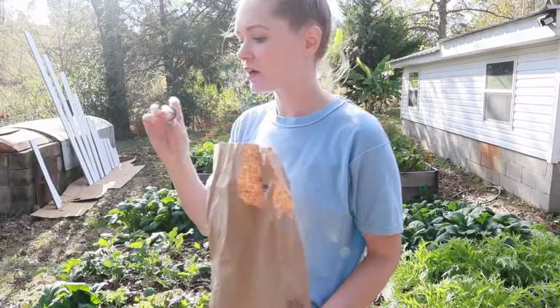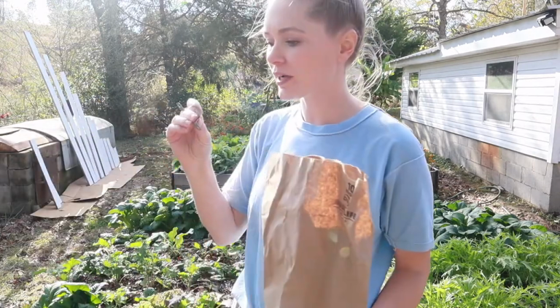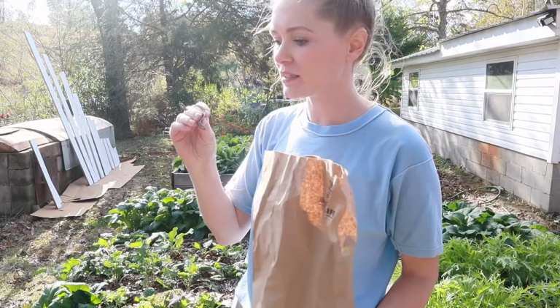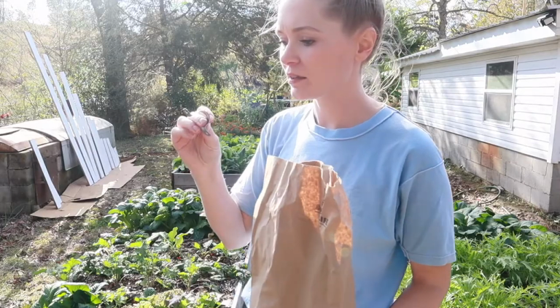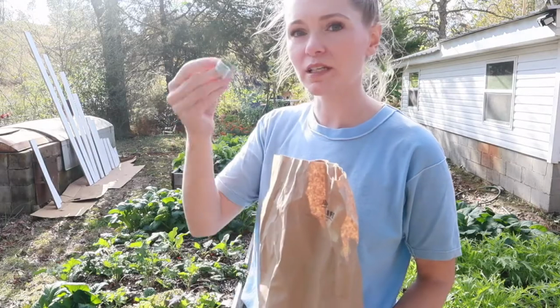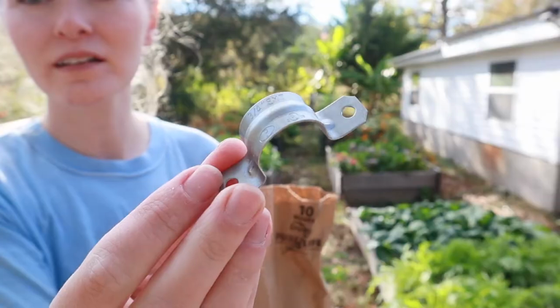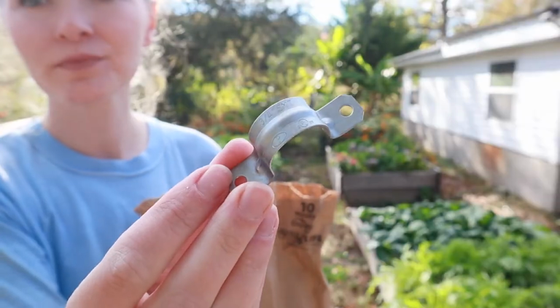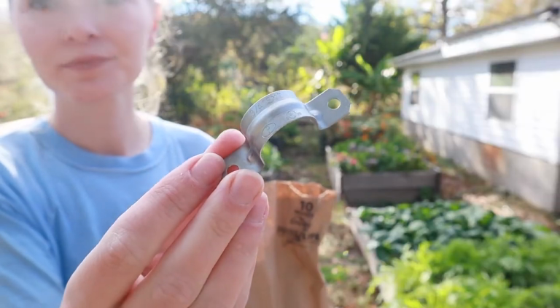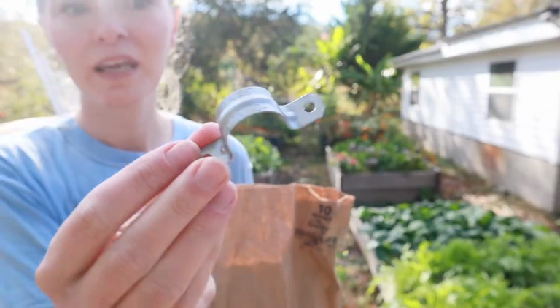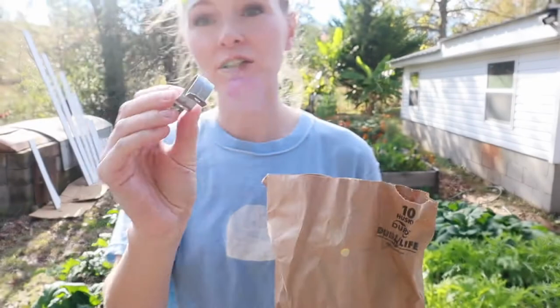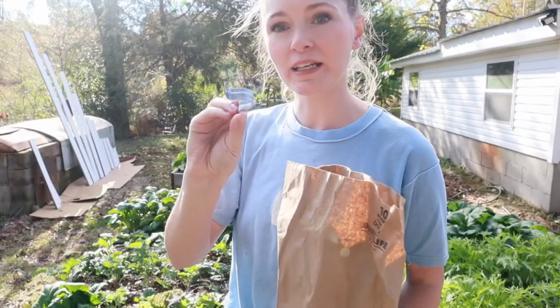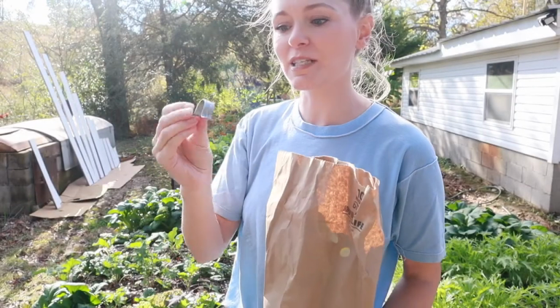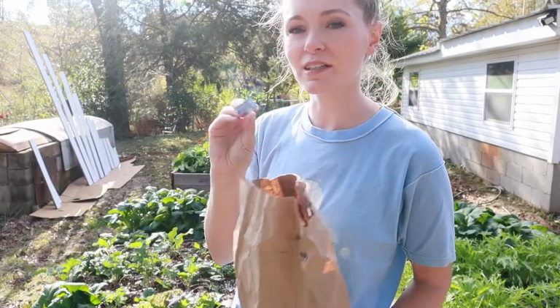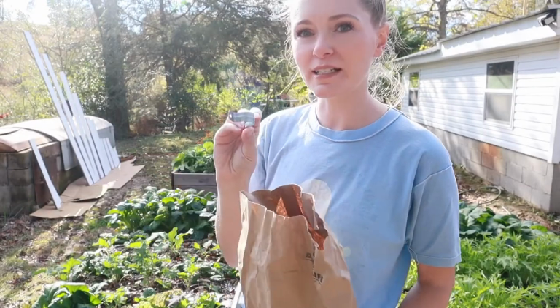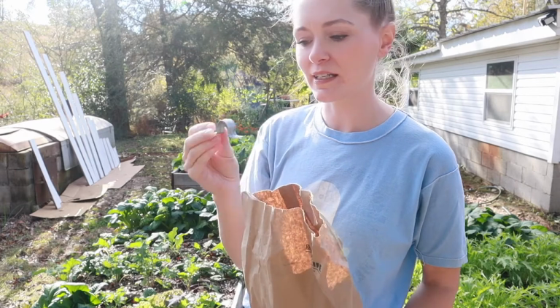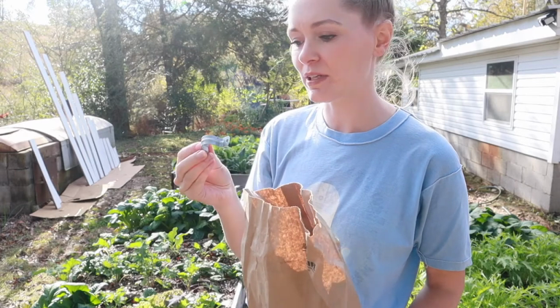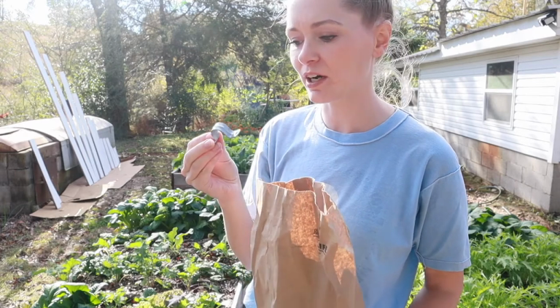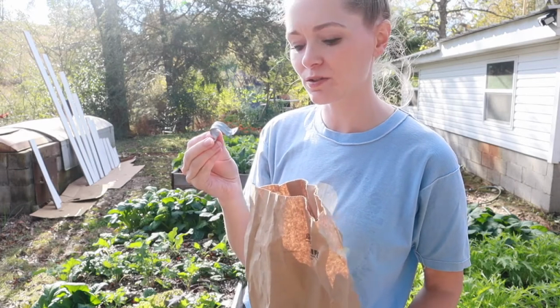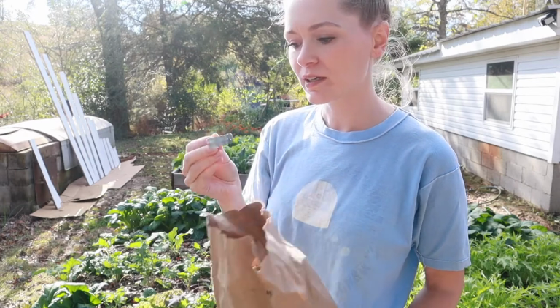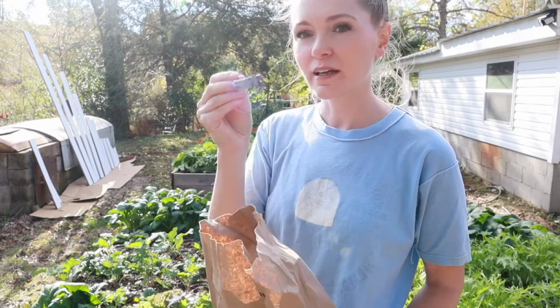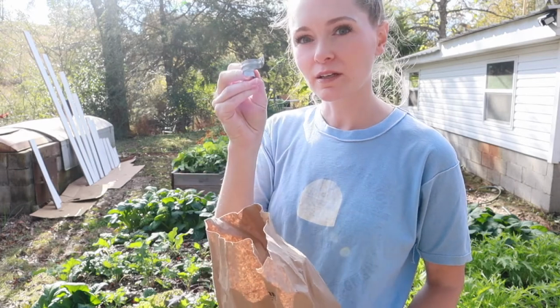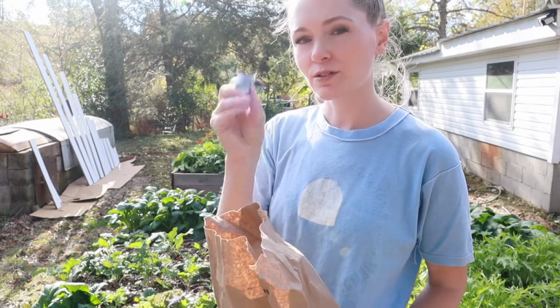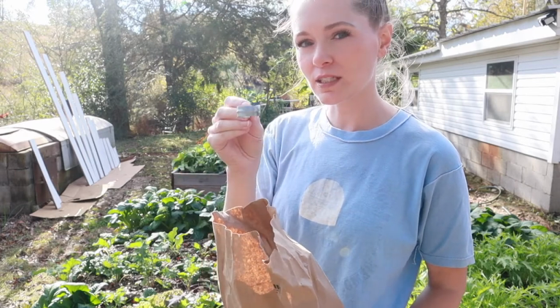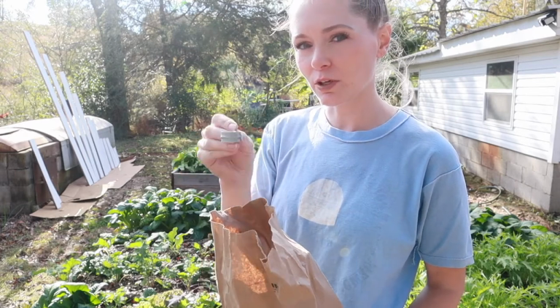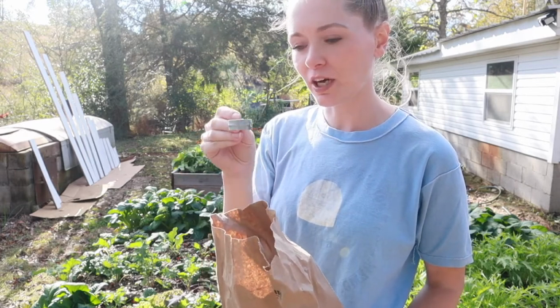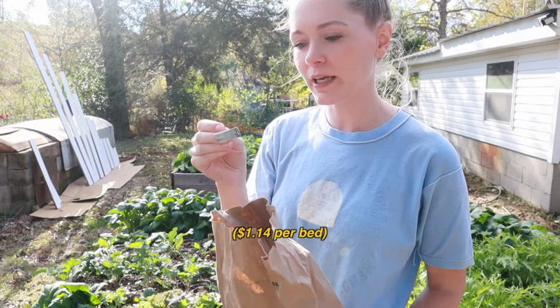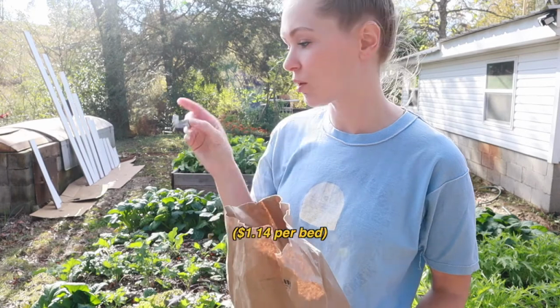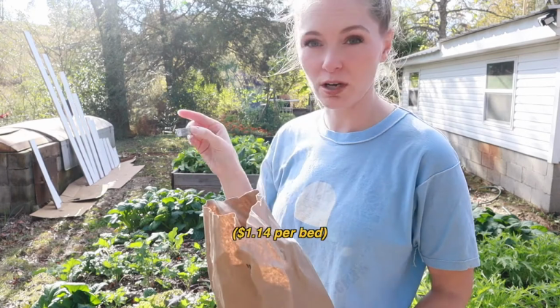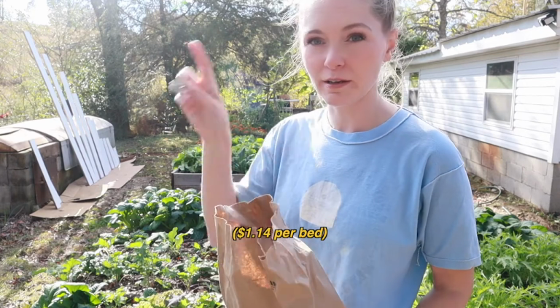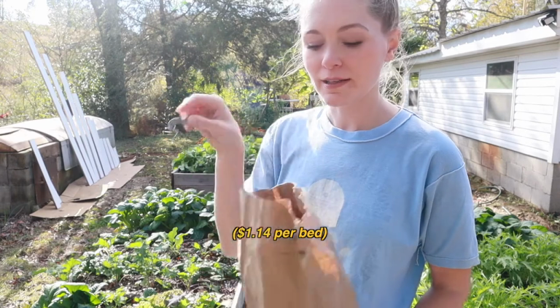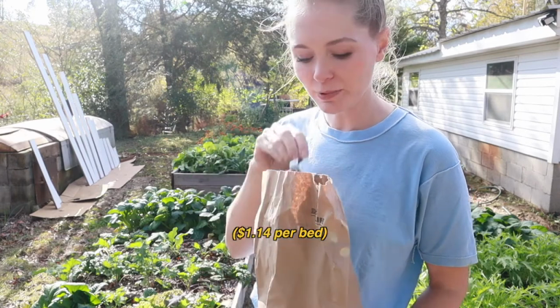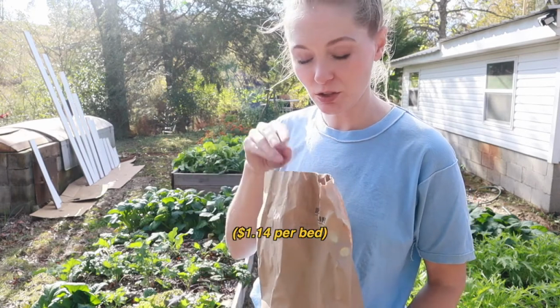We also got these little EMT straps. These are really inexpensive — I think these were 19 cents a piece at the hardware store — and we're gonna screw these into the wood of the garden bed to hold on that black plastic tubing.